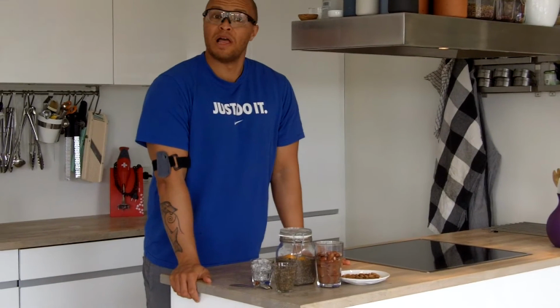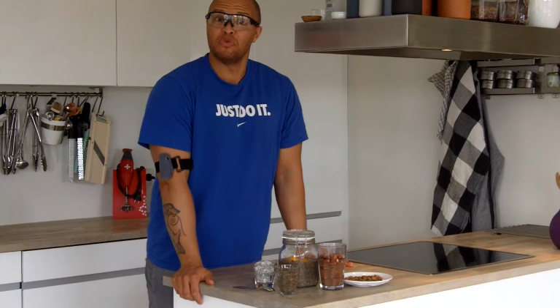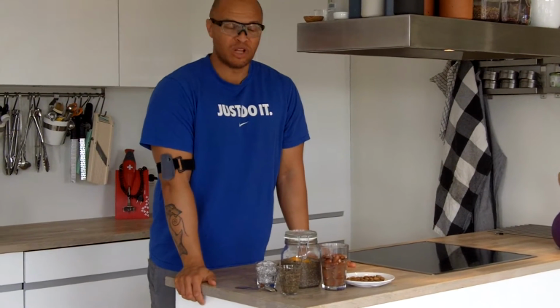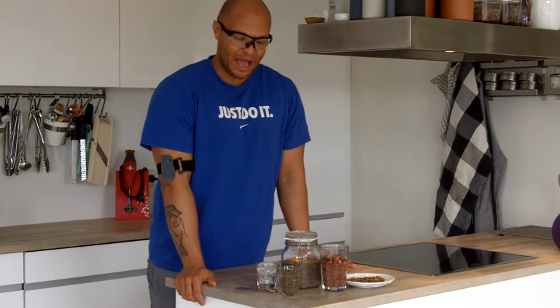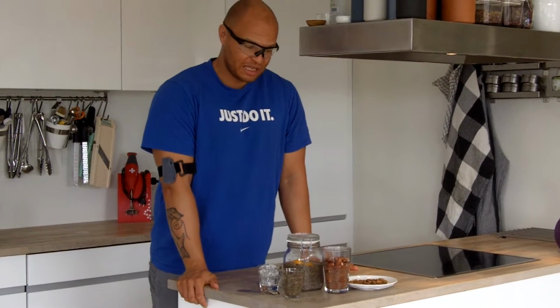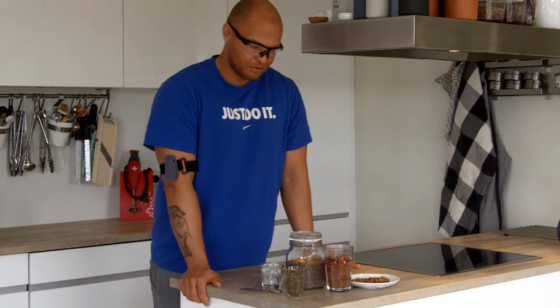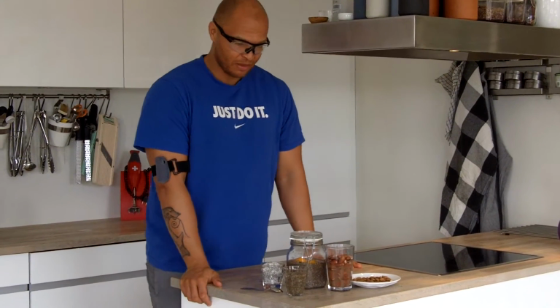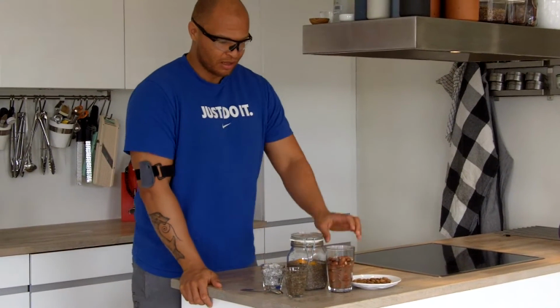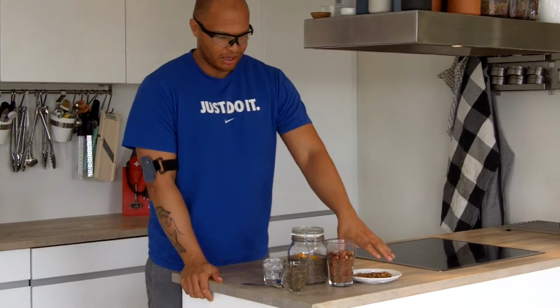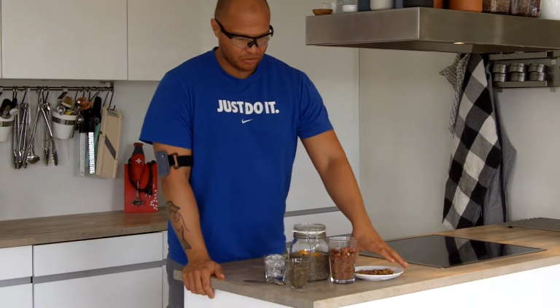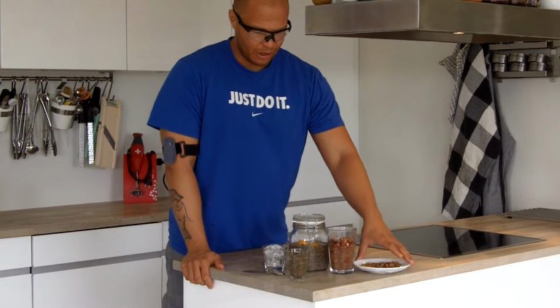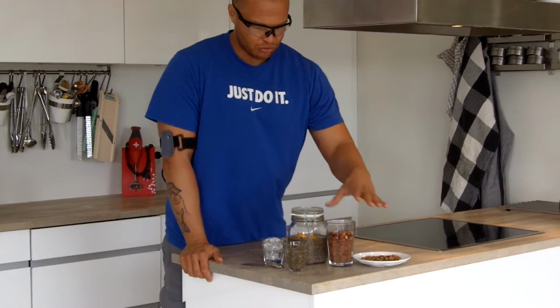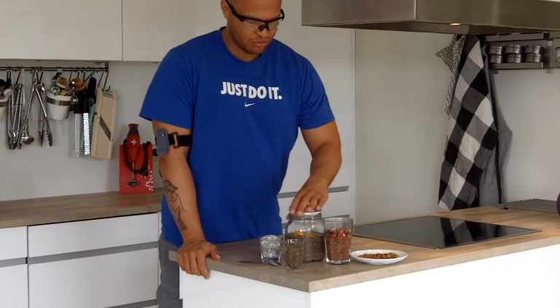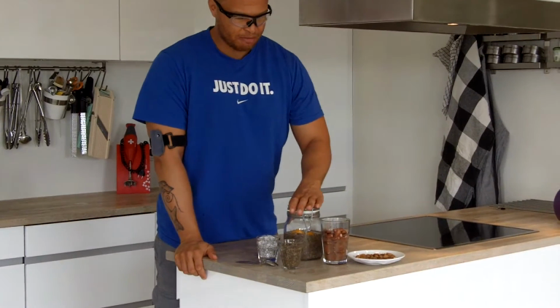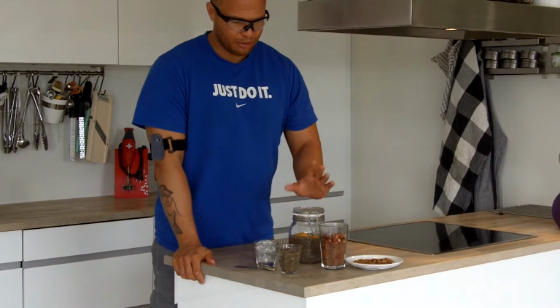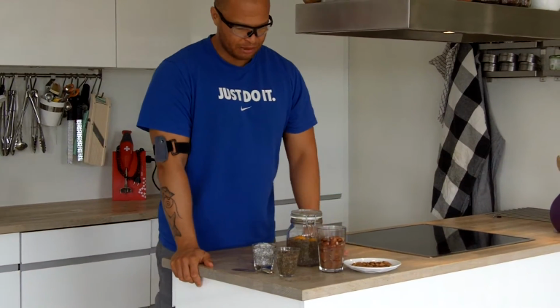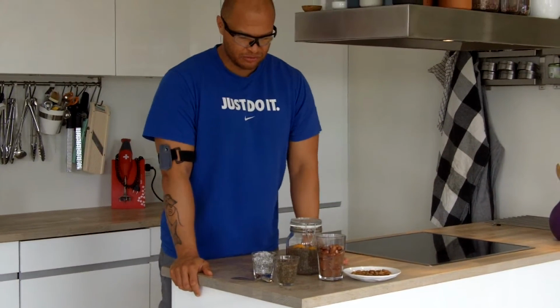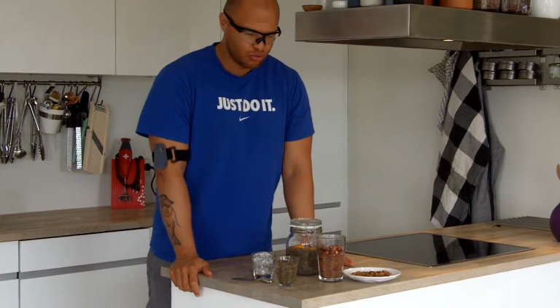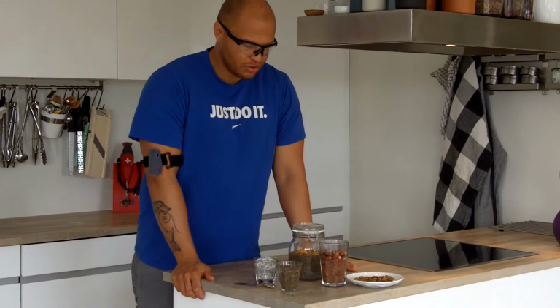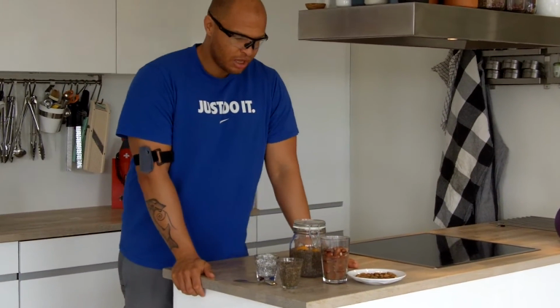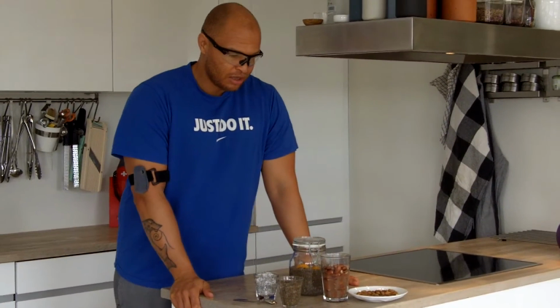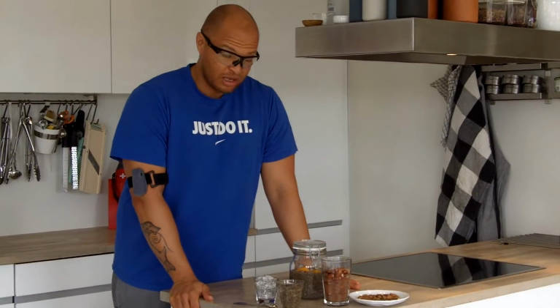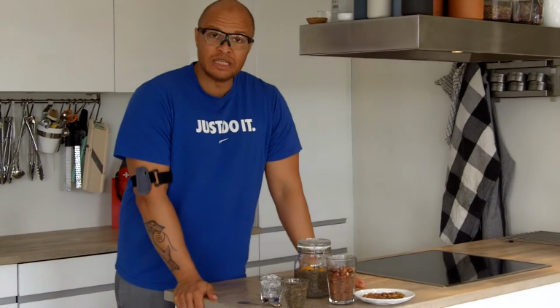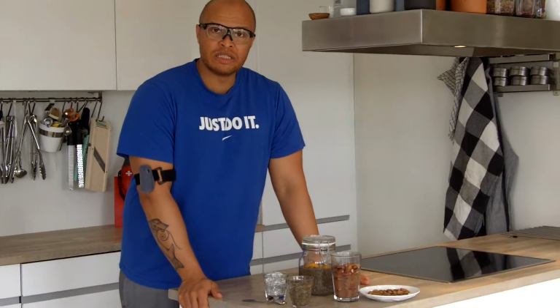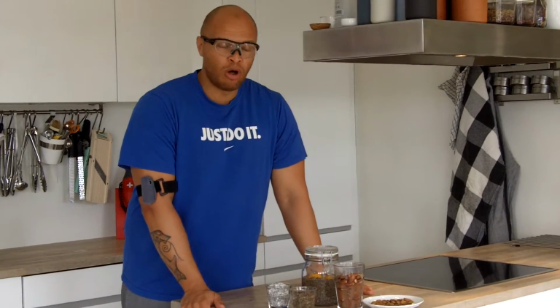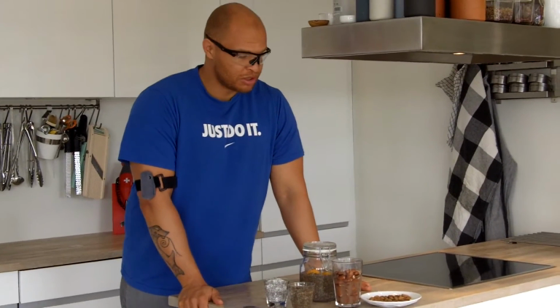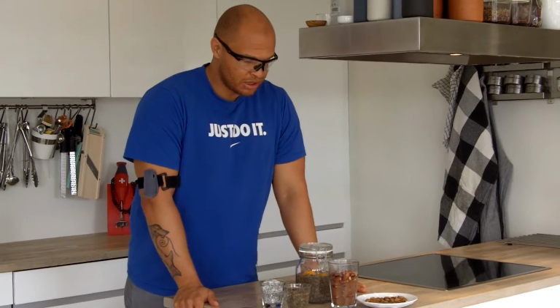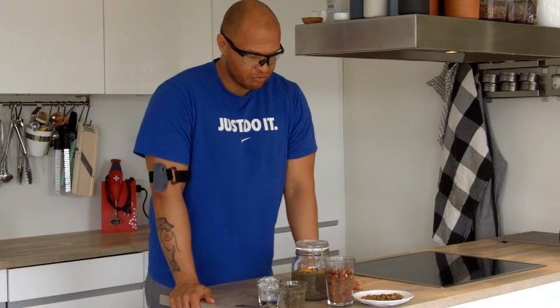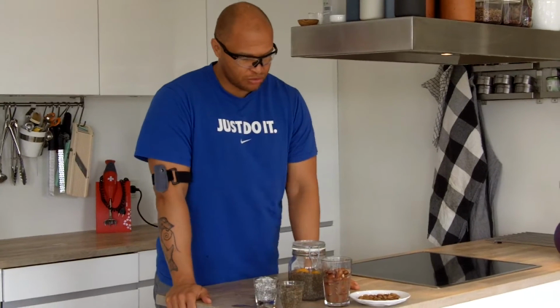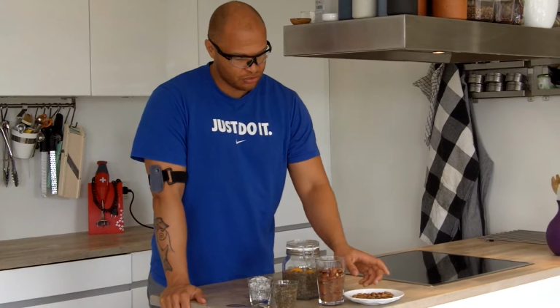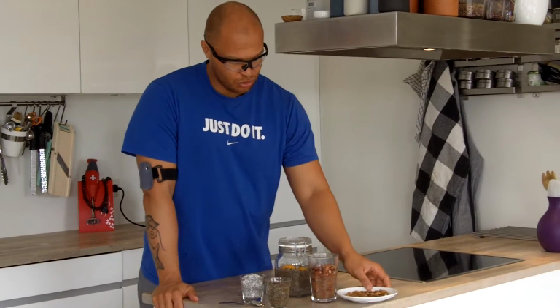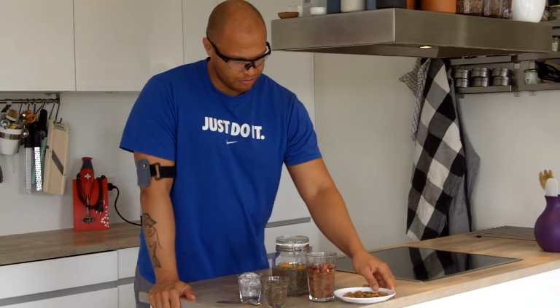Hello, welcome back in the kitchen. Now talking about how to increase the bioavailability of nutrients in seeds and almonds and nuts — a really good trick is to soak them.